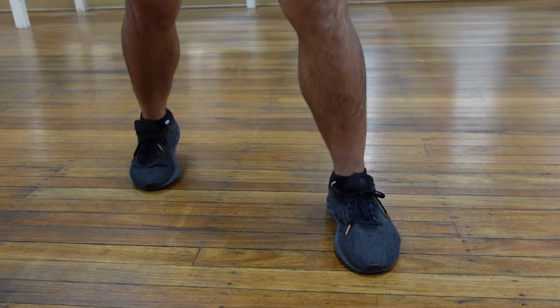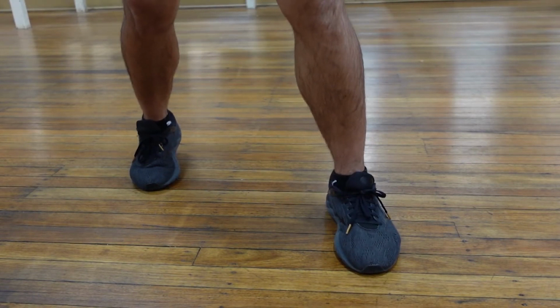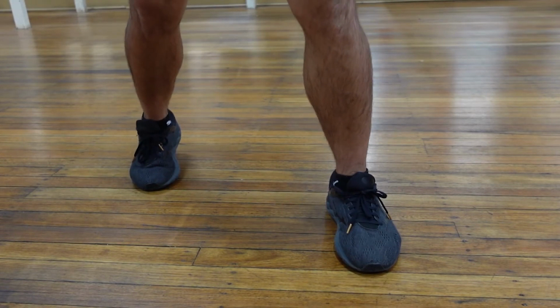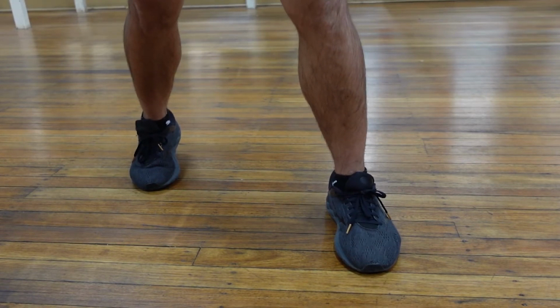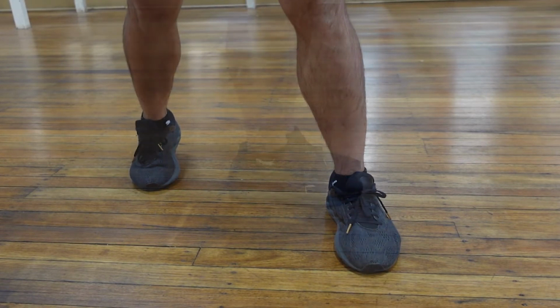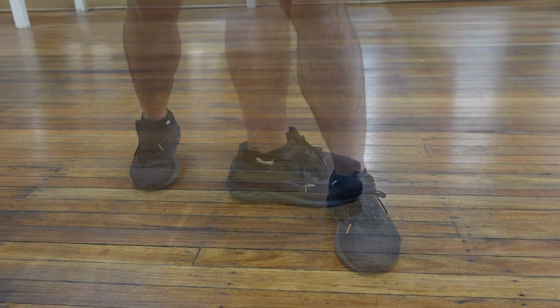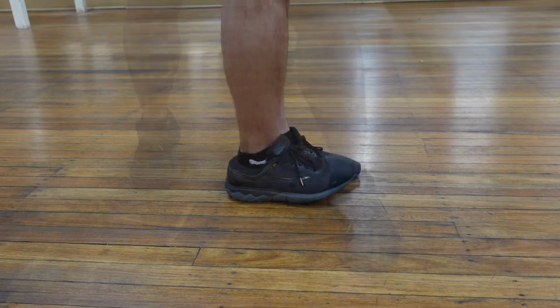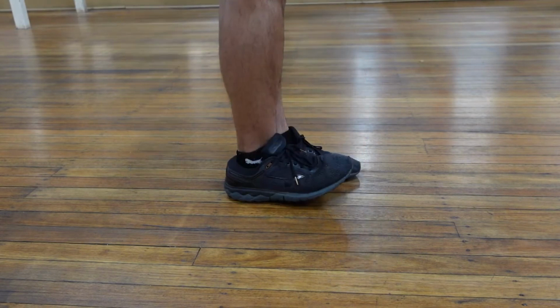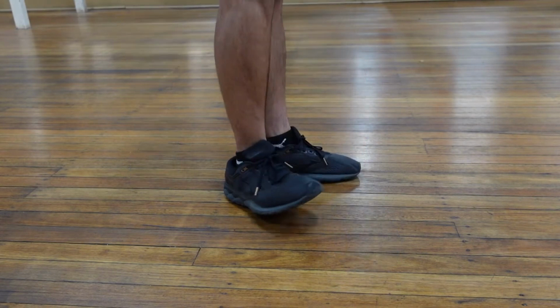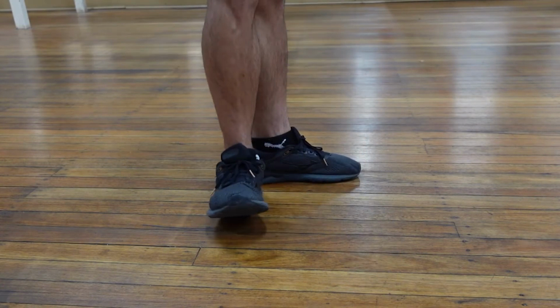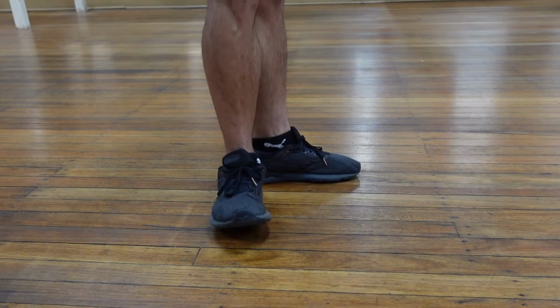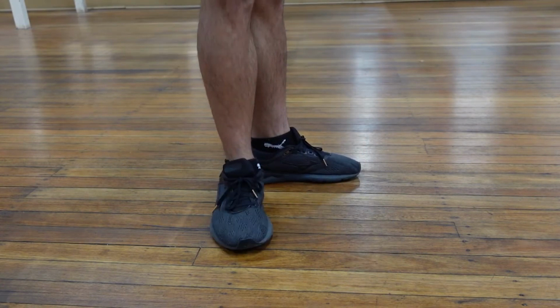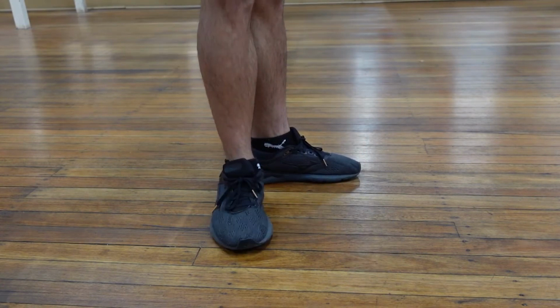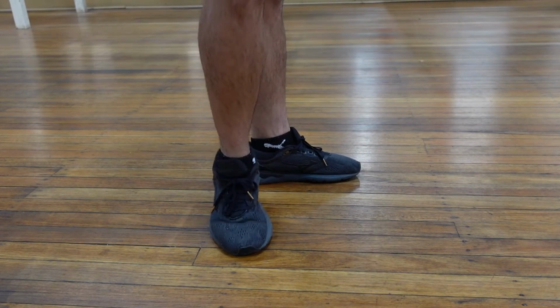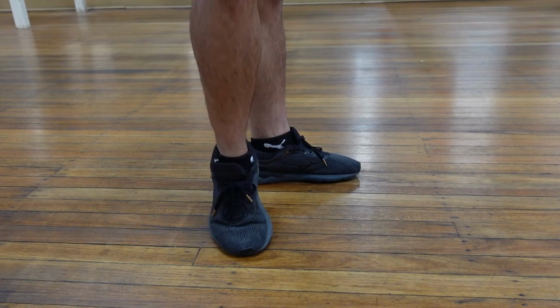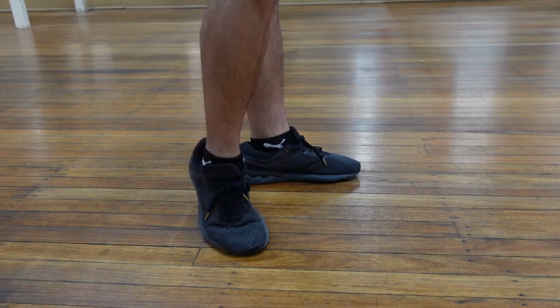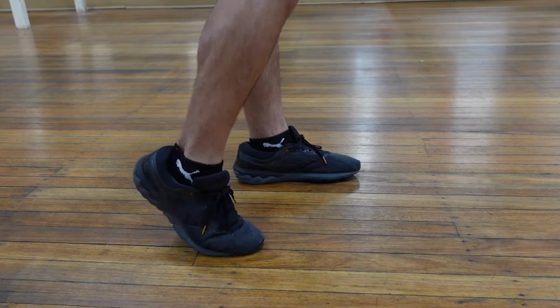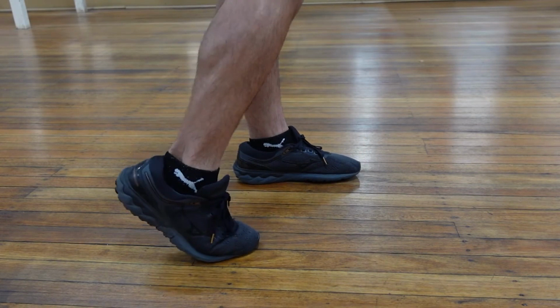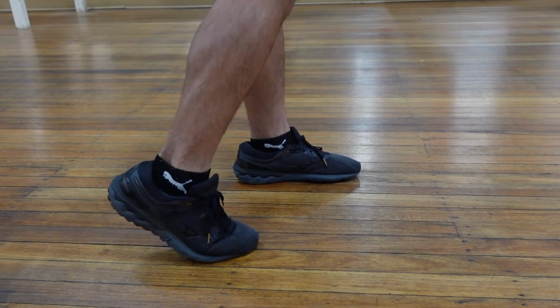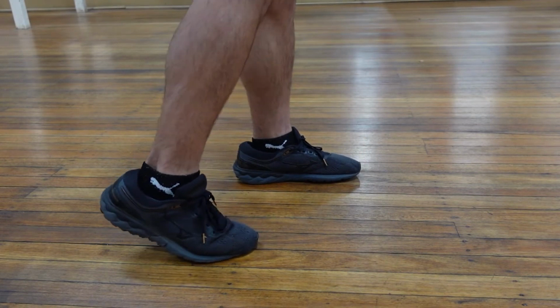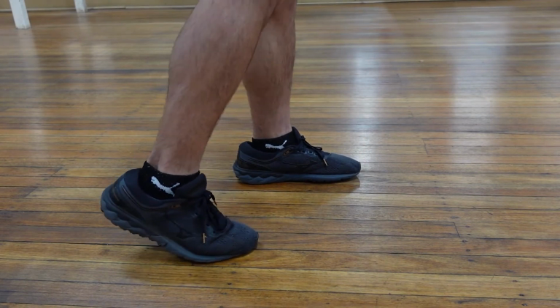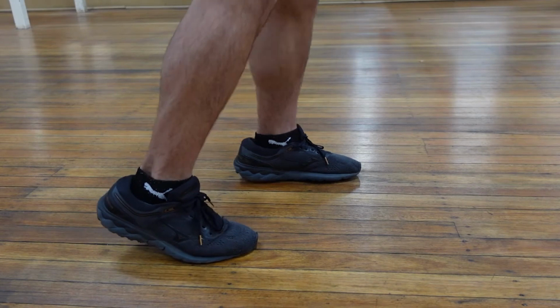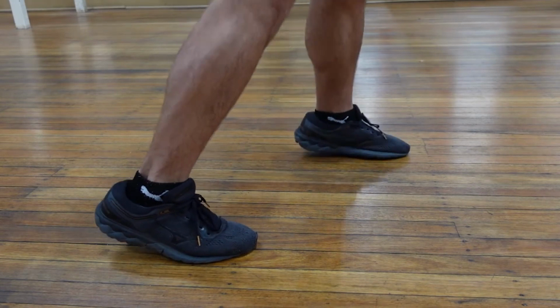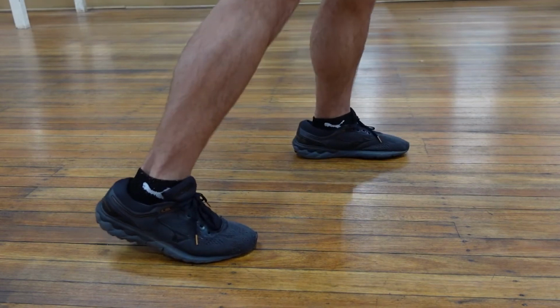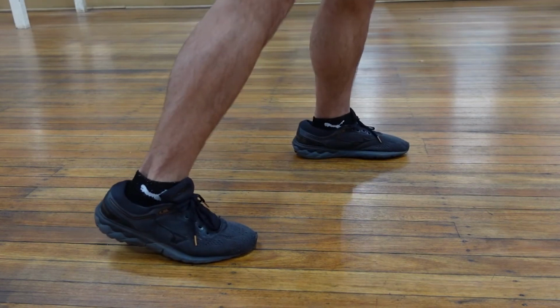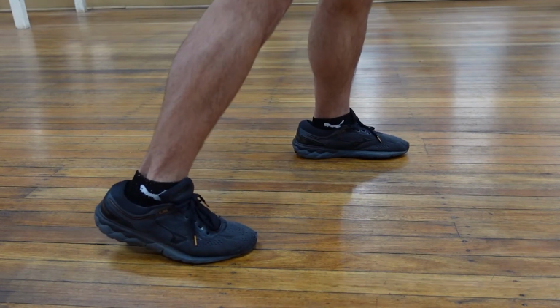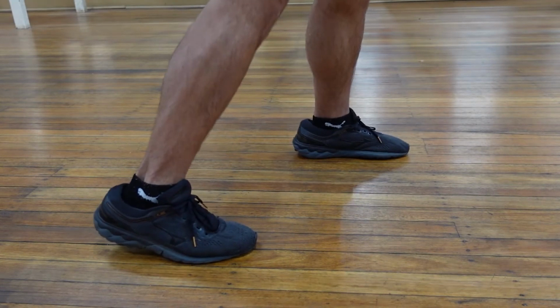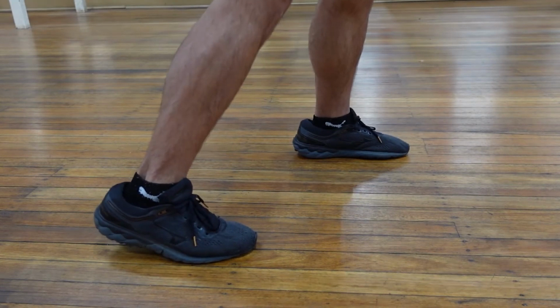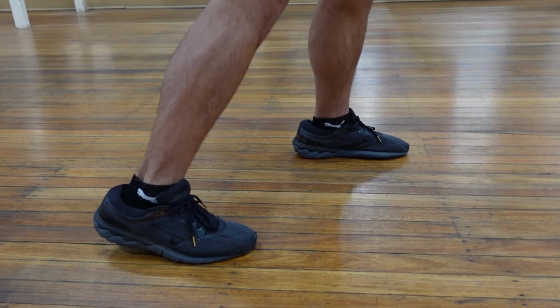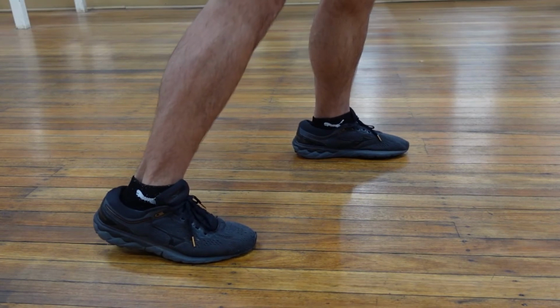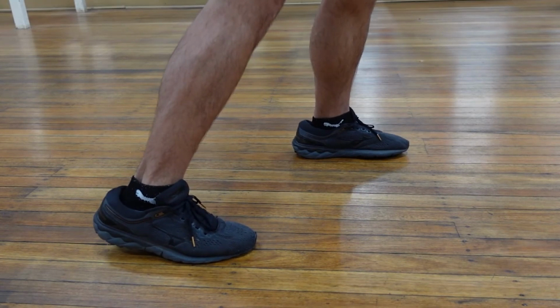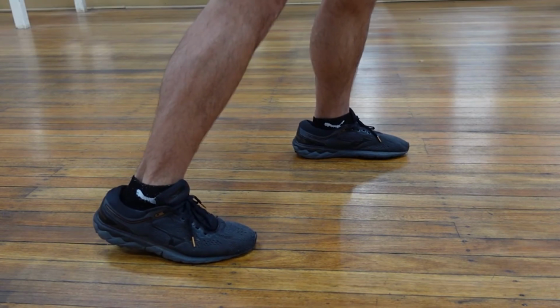Transfer your weight from left to right for balance. And again on the side angle — up on the heel, on the ball of your foot, and a small step forward. Make sure both toes are pointing forward and feet are shoulder-width apart.